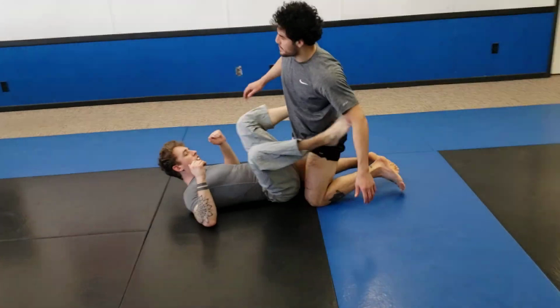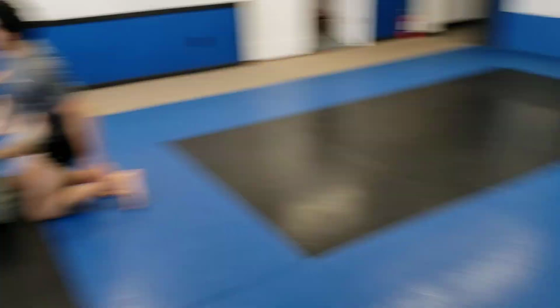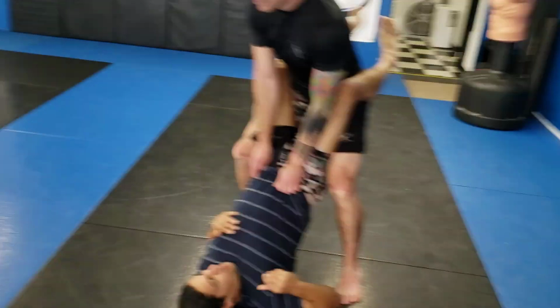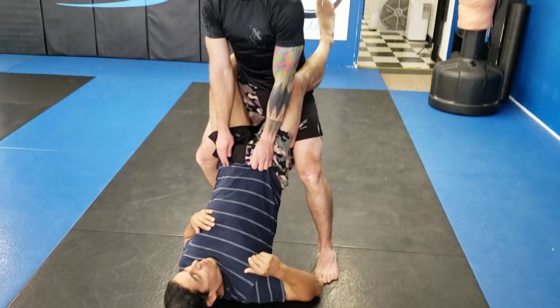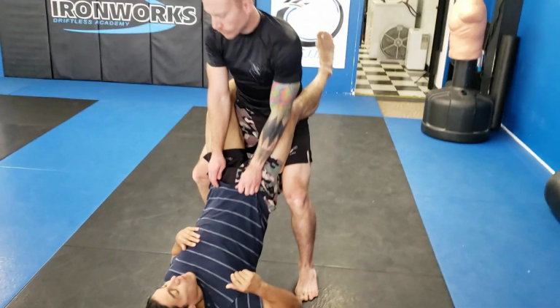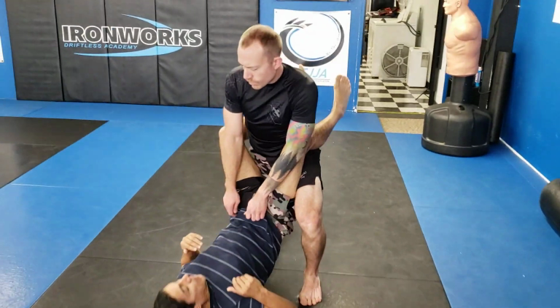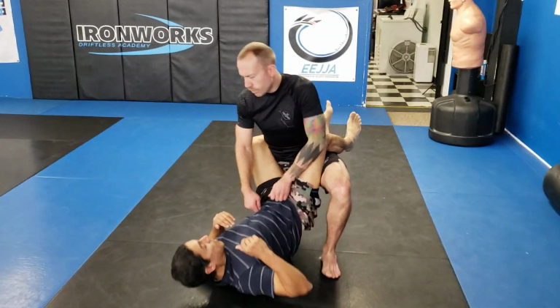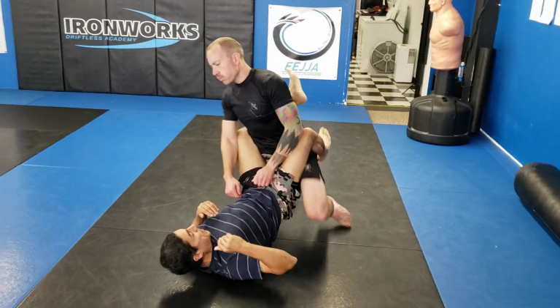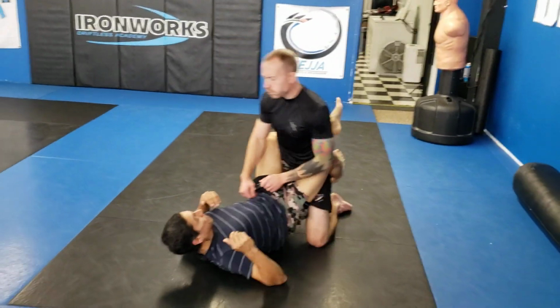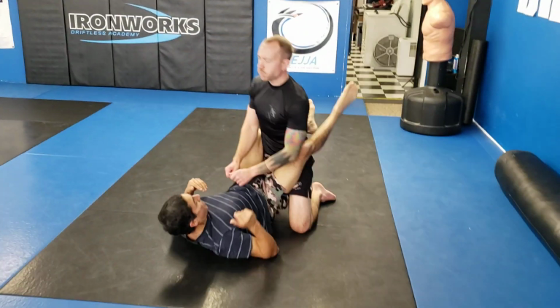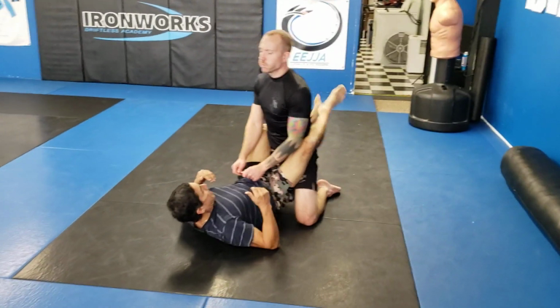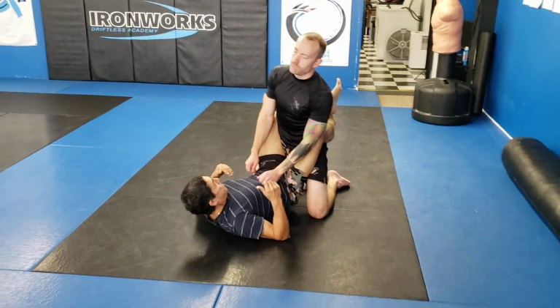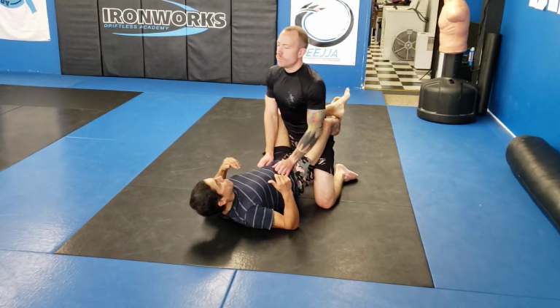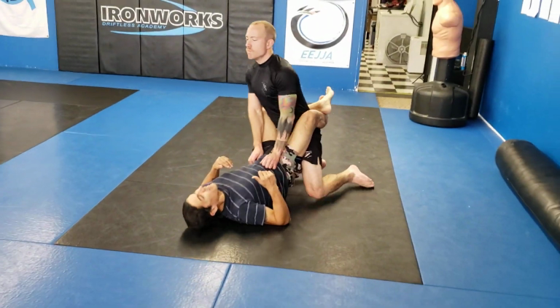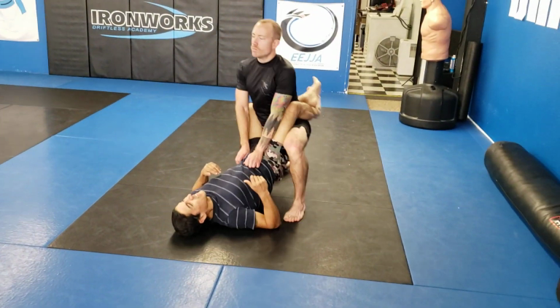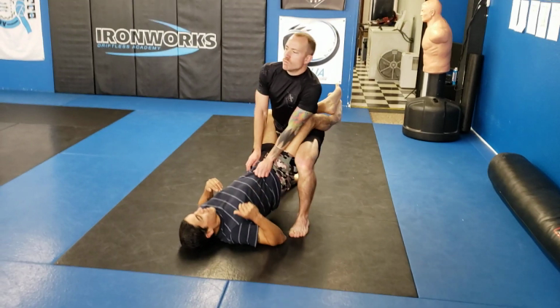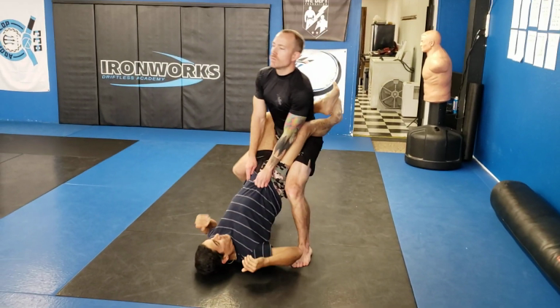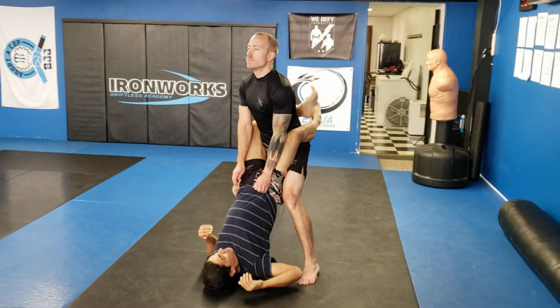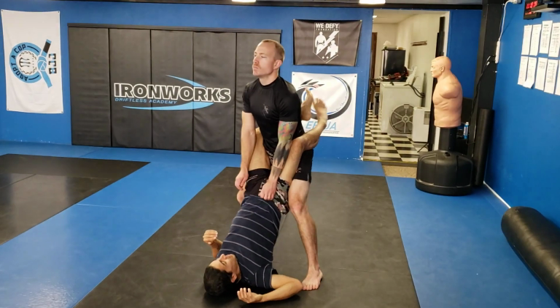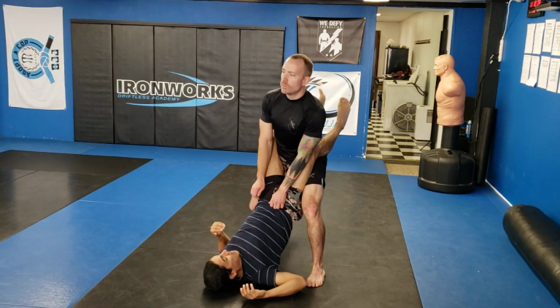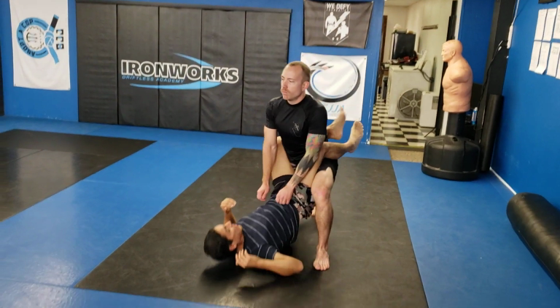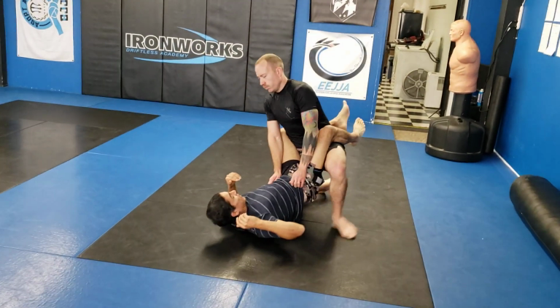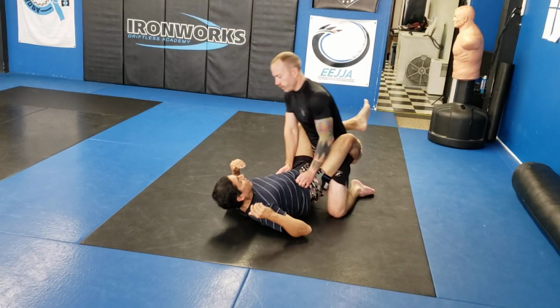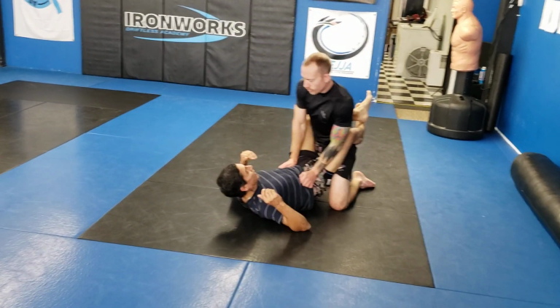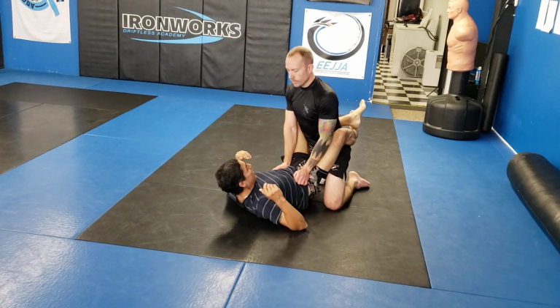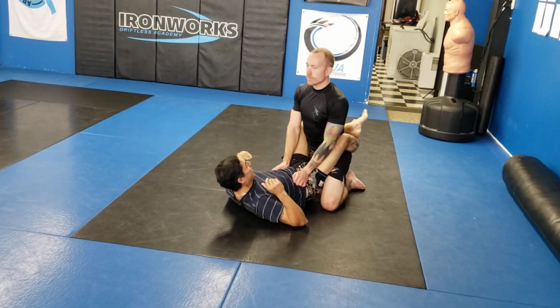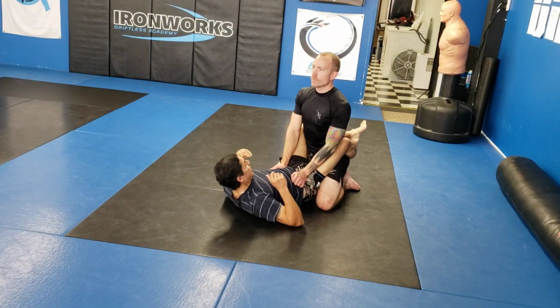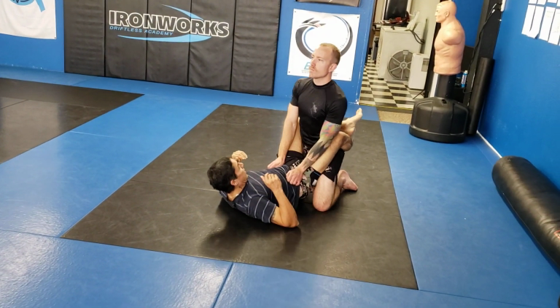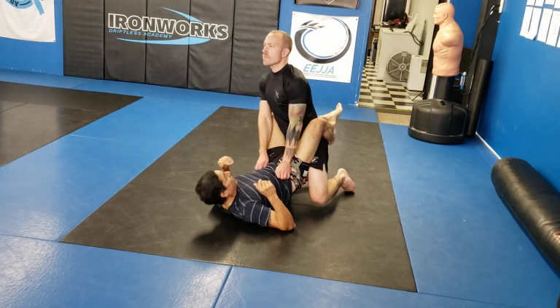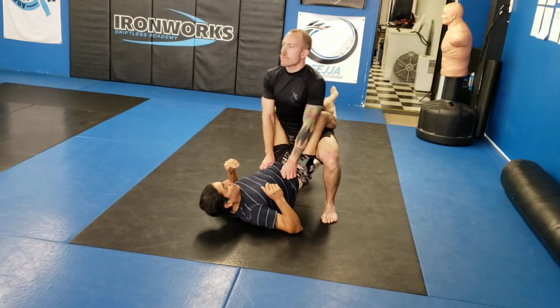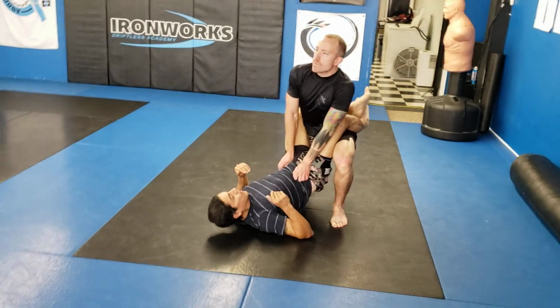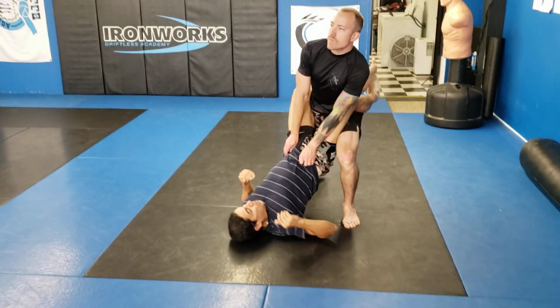All right, so working on standing up, head over hips. Practicing that stand-up. We're going to work on some stand-up guard passing, but we got to make sure our posture is not broken. Head's down, we're going to fall down.